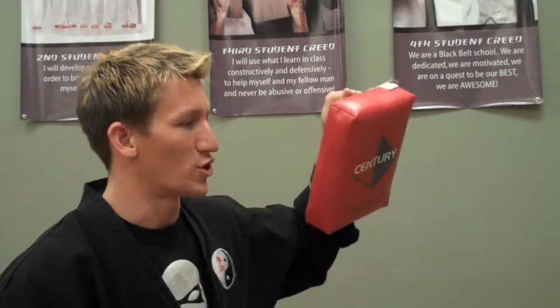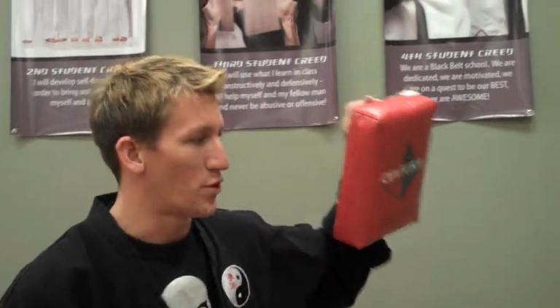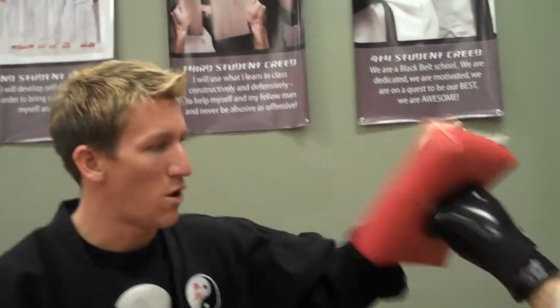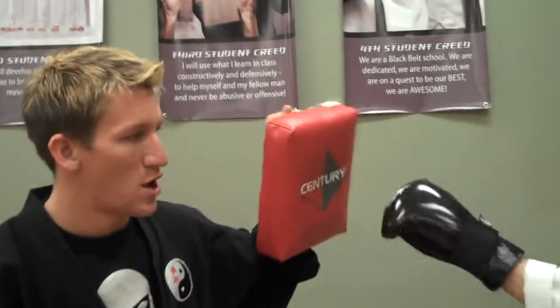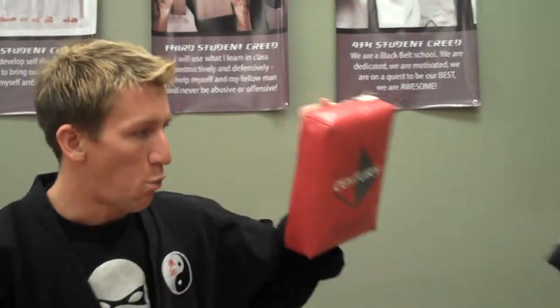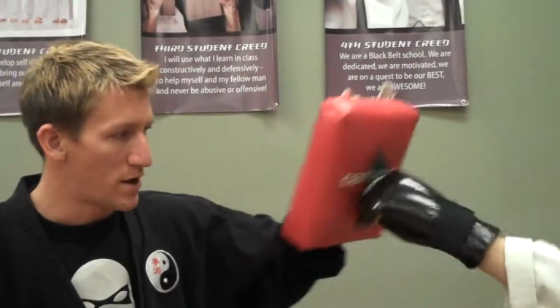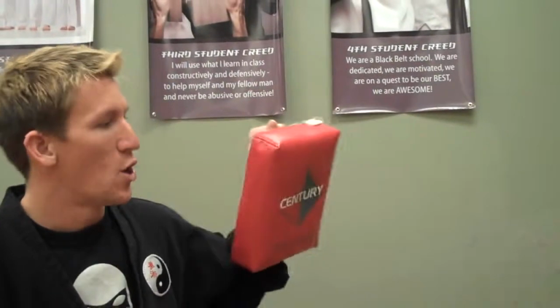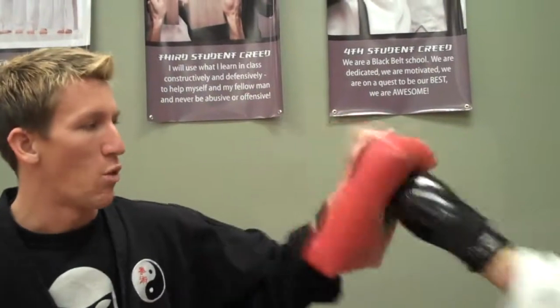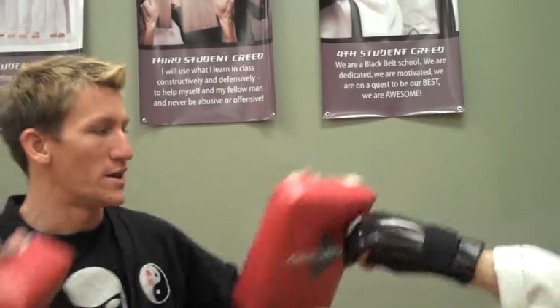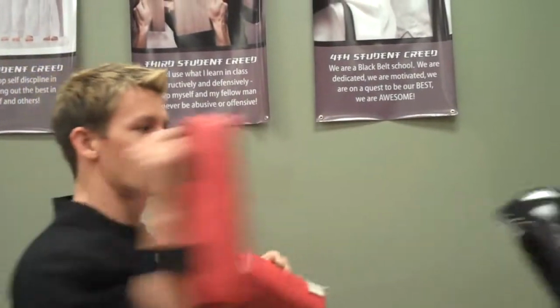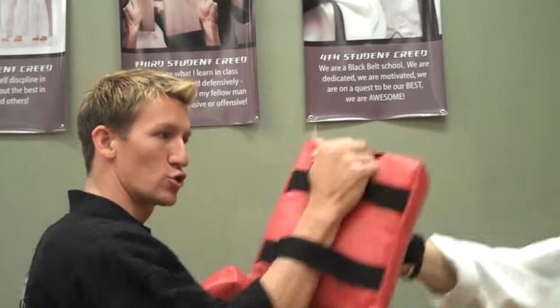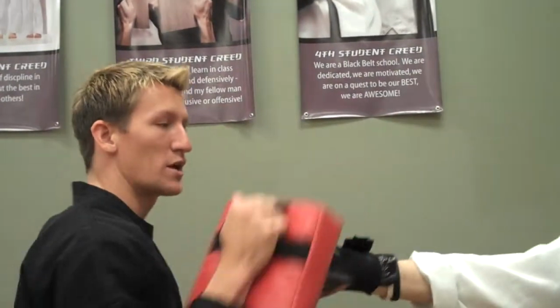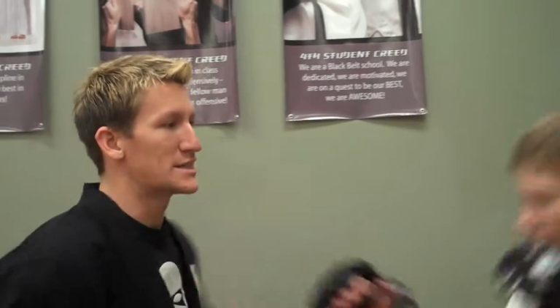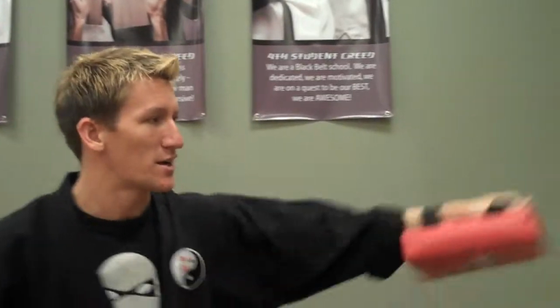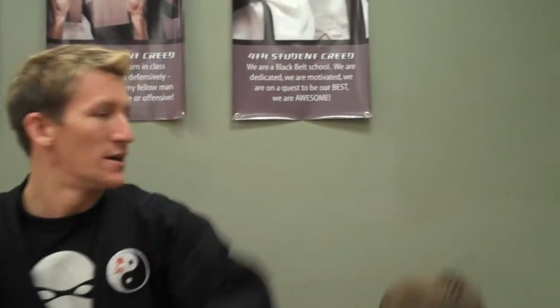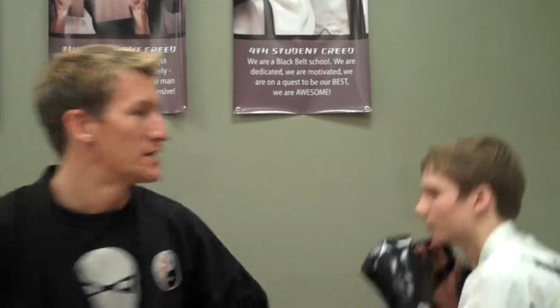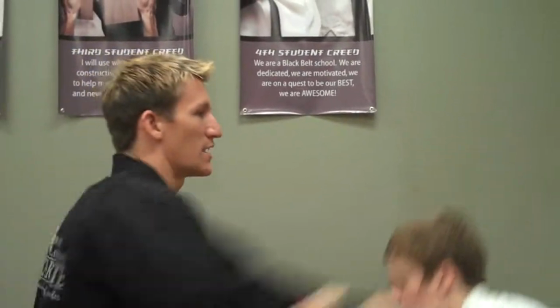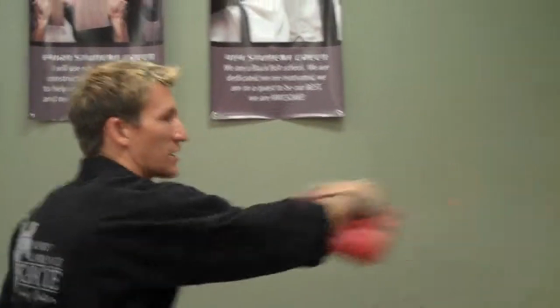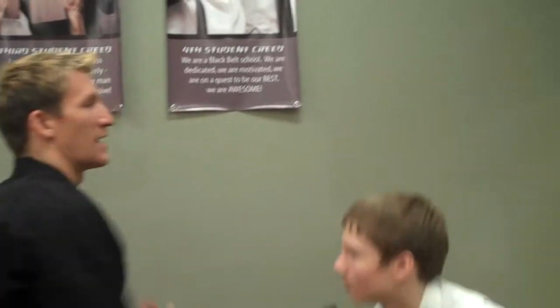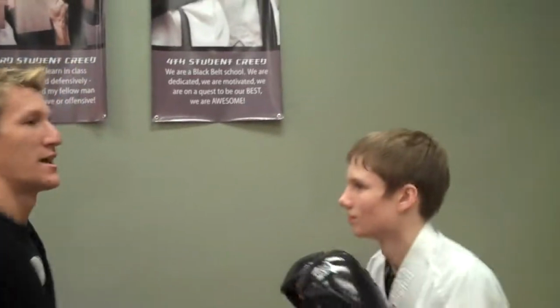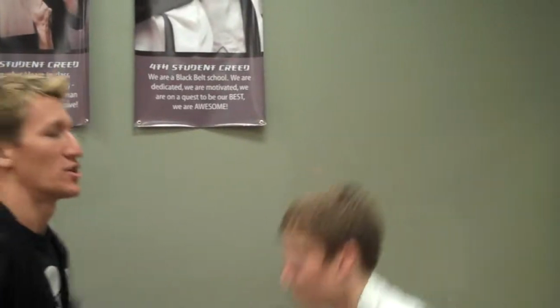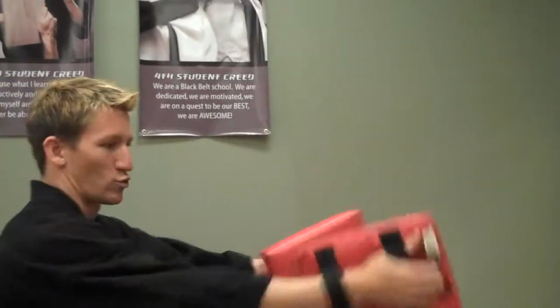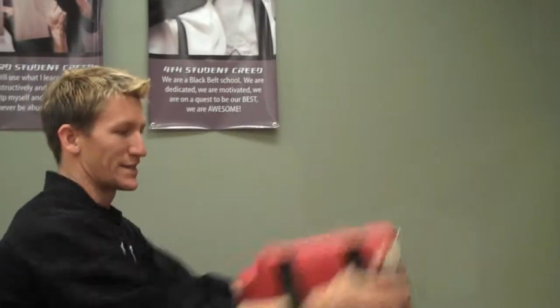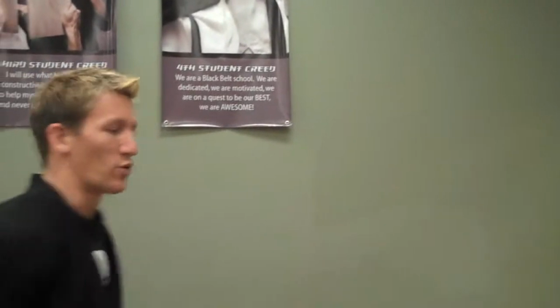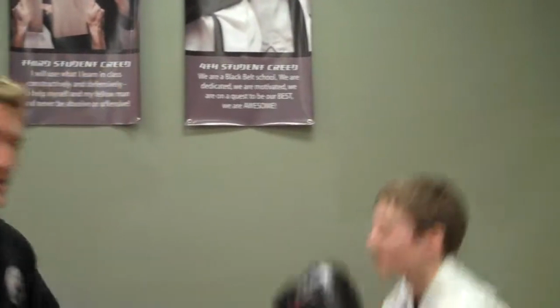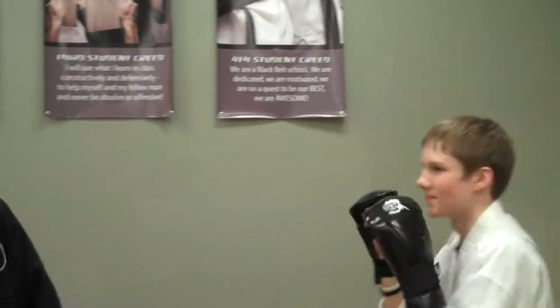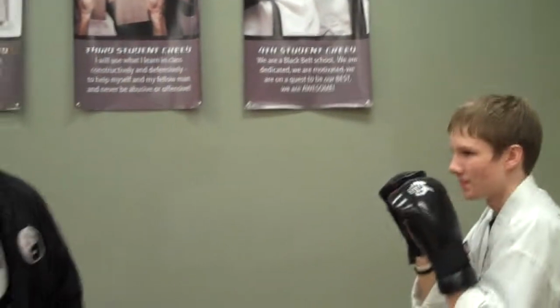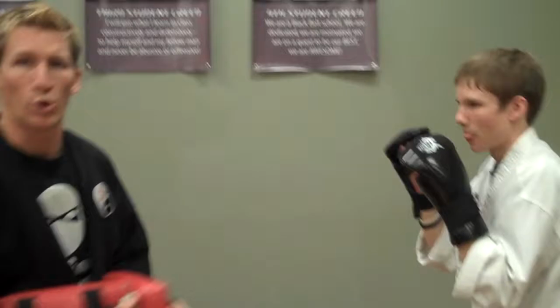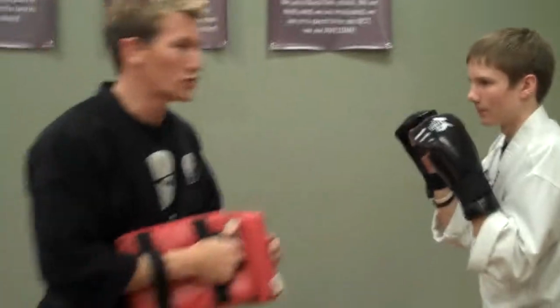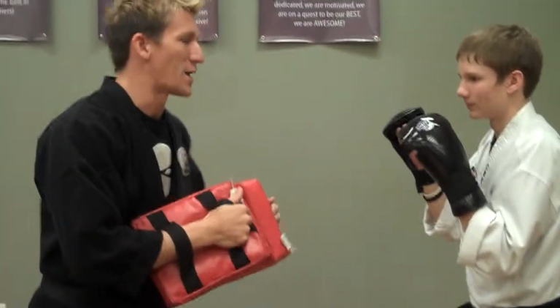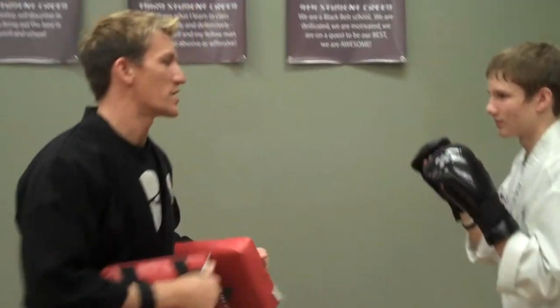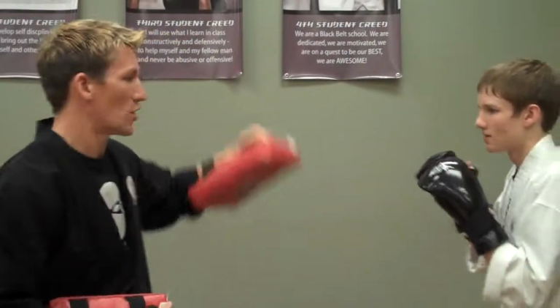We're going to go with the one, one, one, two, duck, duck, and straight. Now watch it more in real time. Ready? Go.